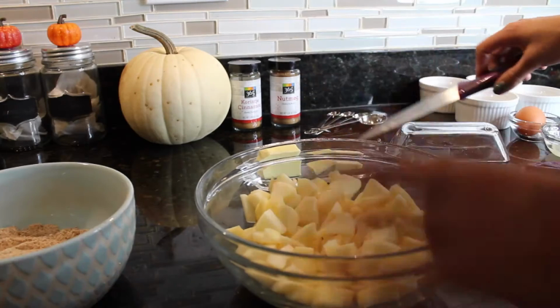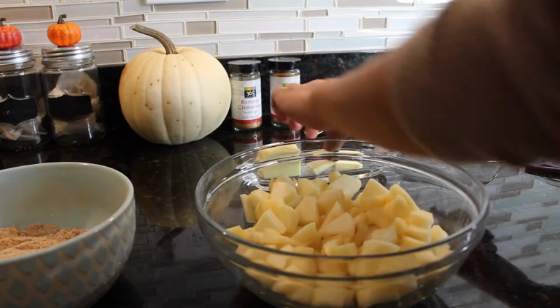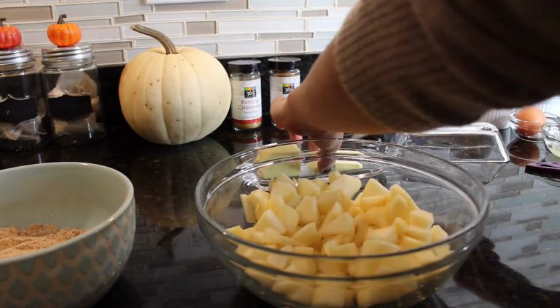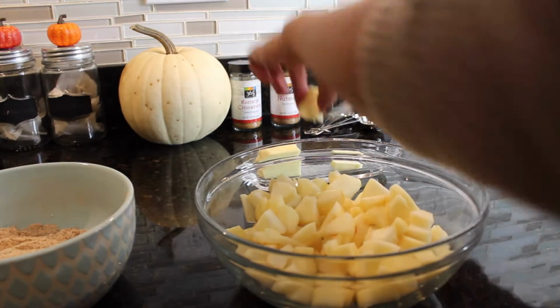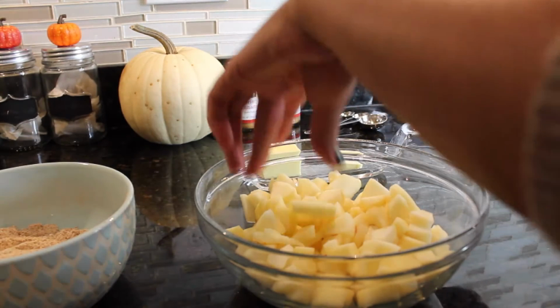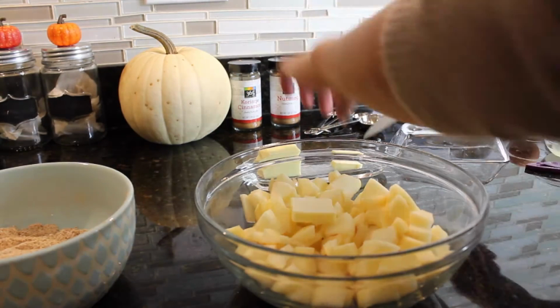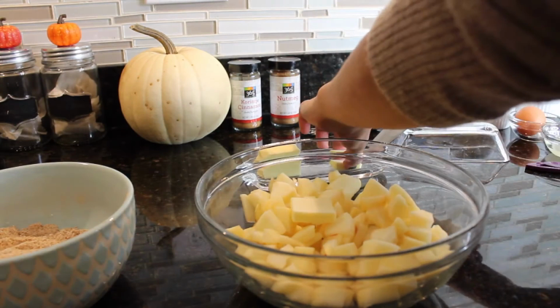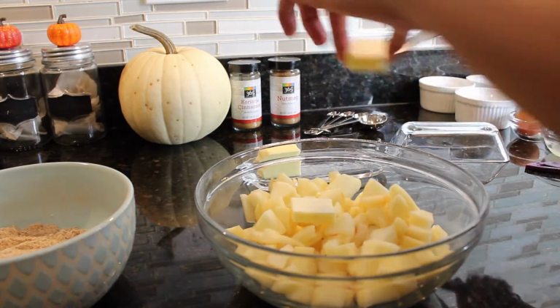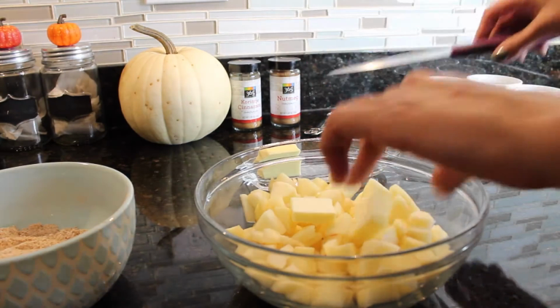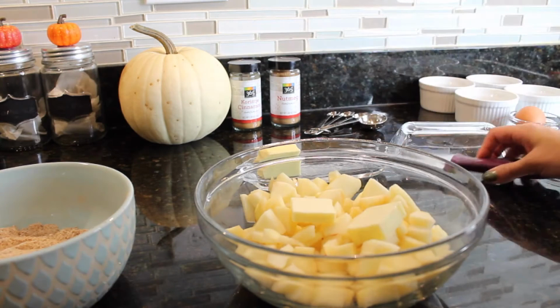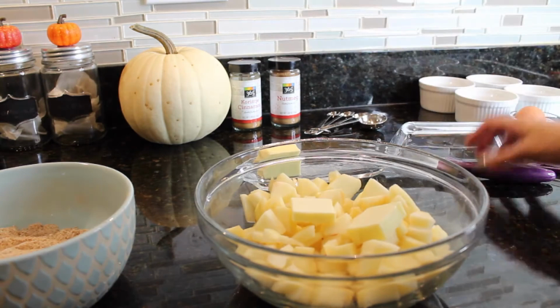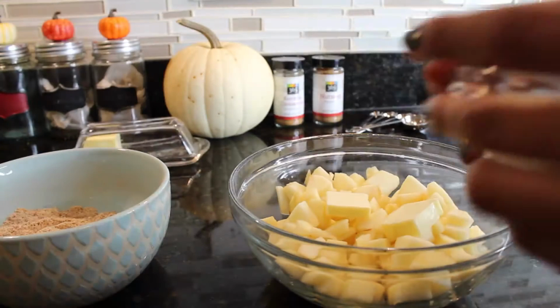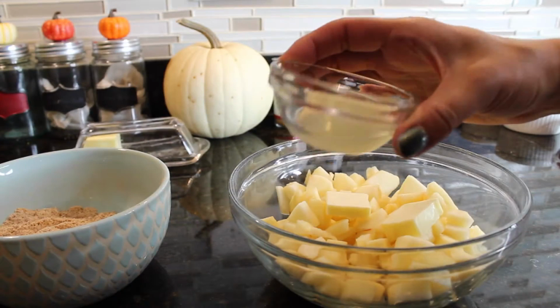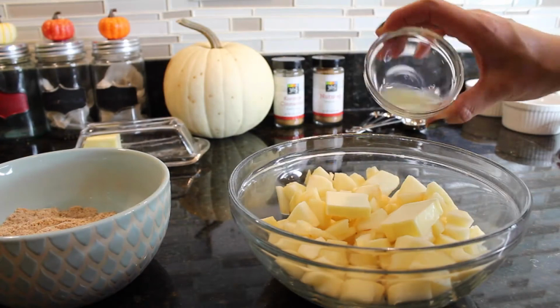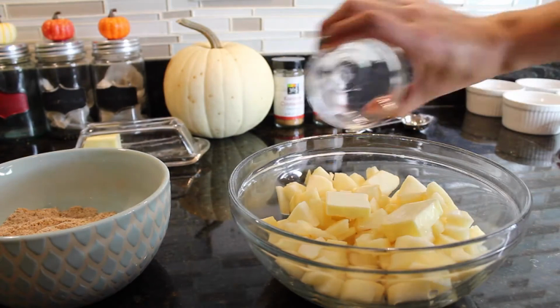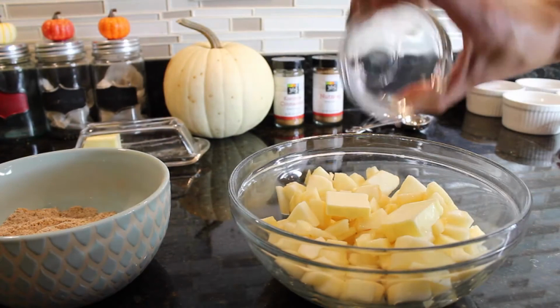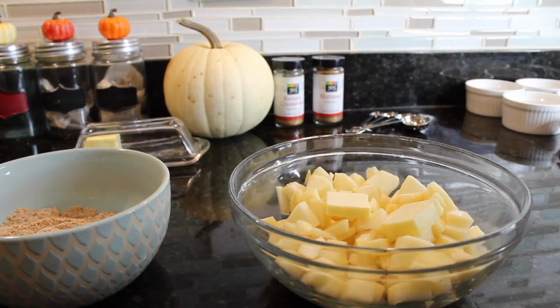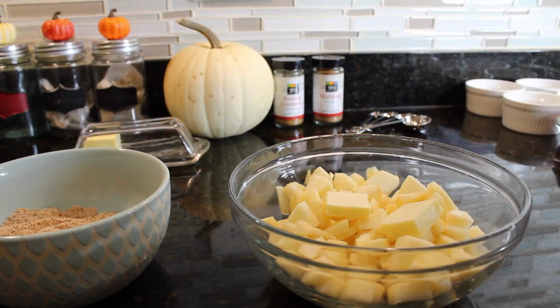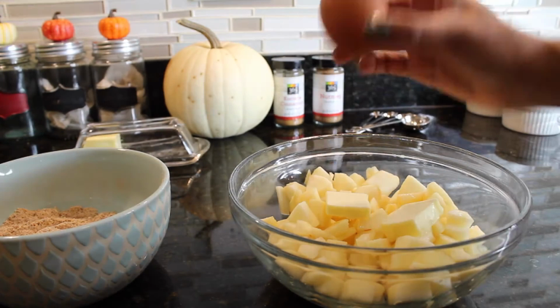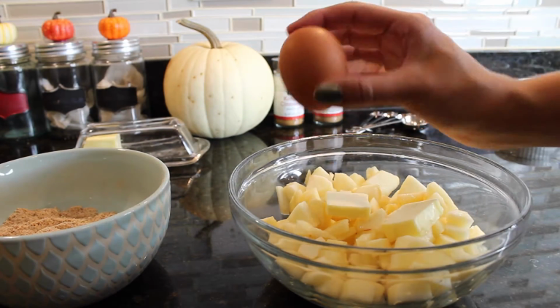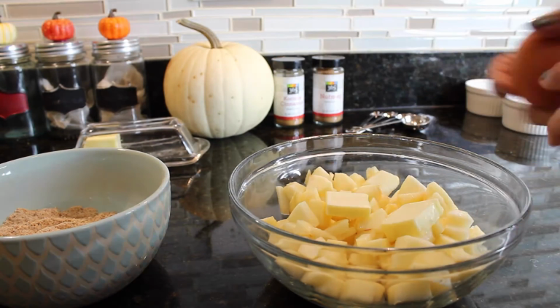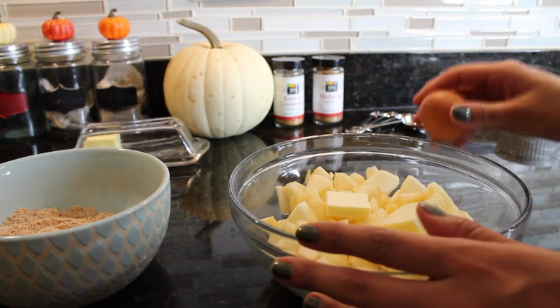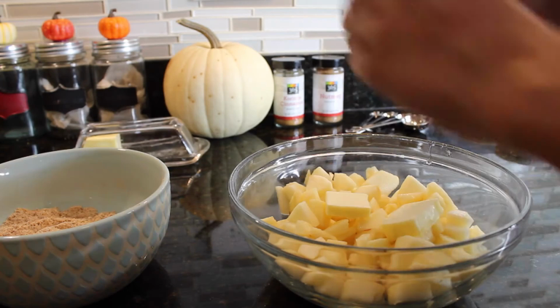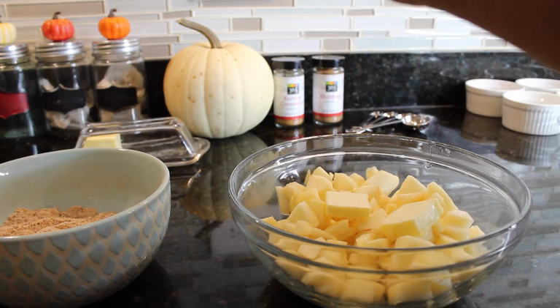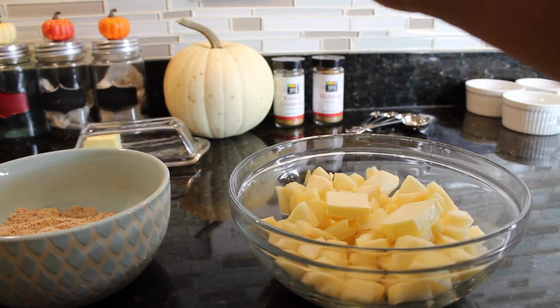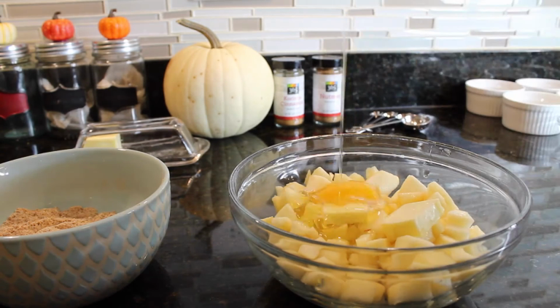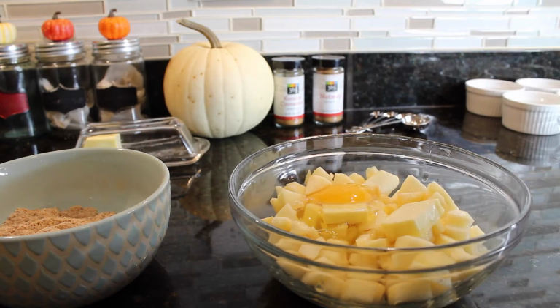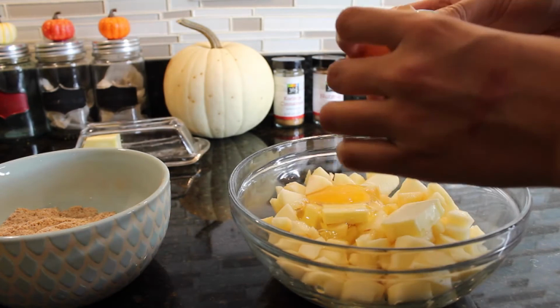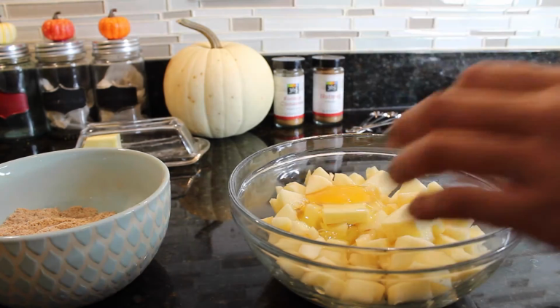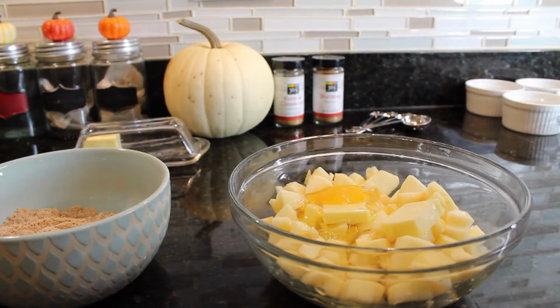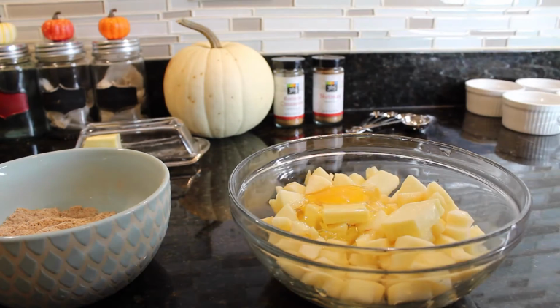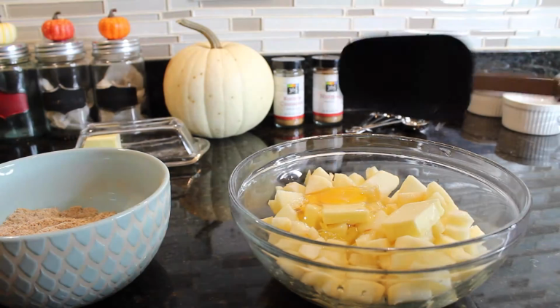Going back to my apples, I'm going to grab those two tablespoons of softened butter — I left it out so it's nice and soft. Now I'm going to add the lemon juice as well as my egg, mix it all in, and then mix the dry ingredients right on top.